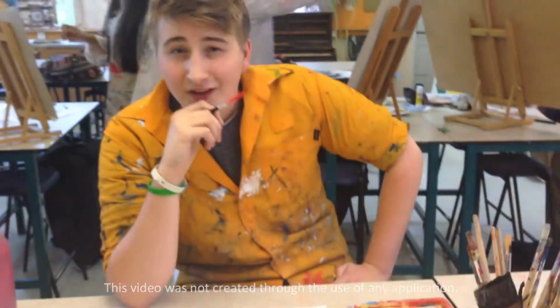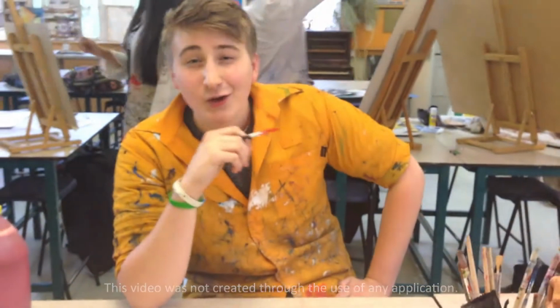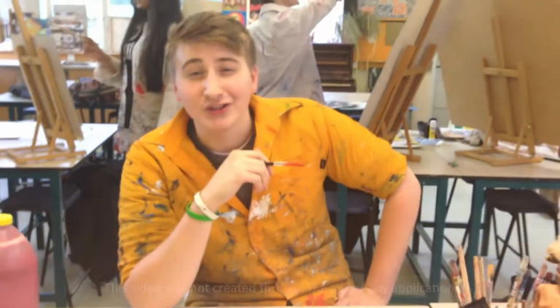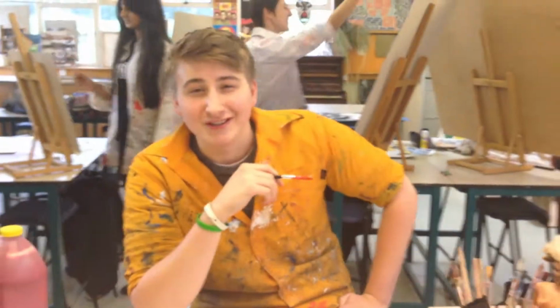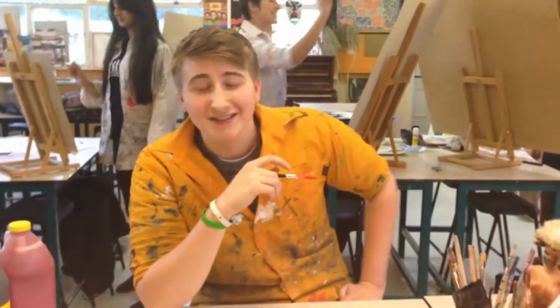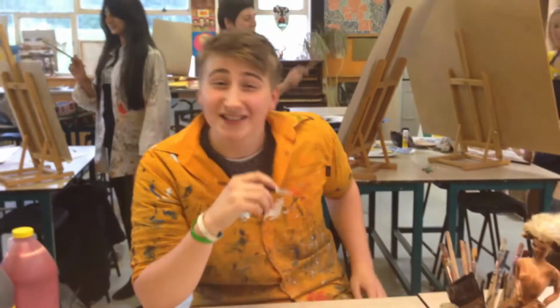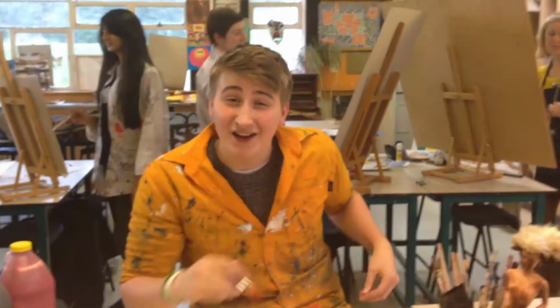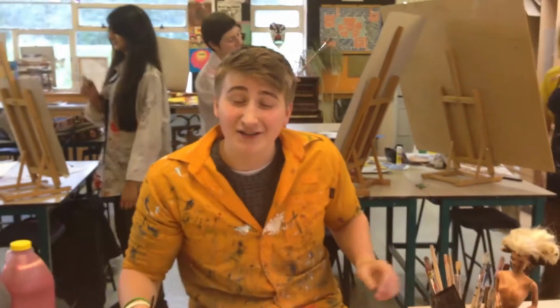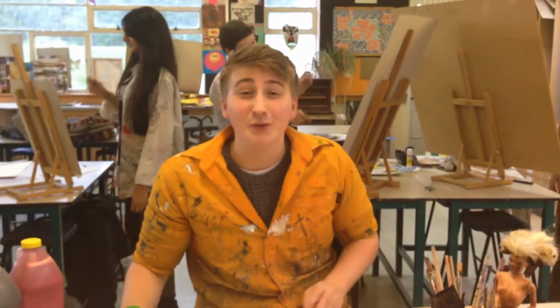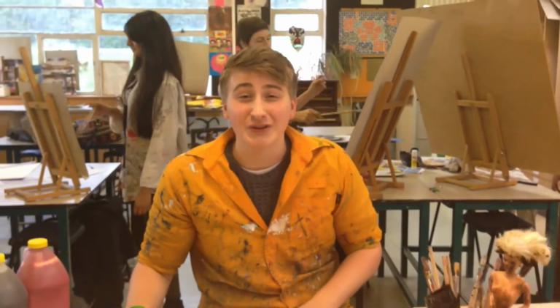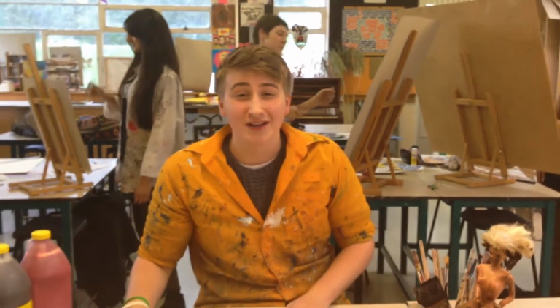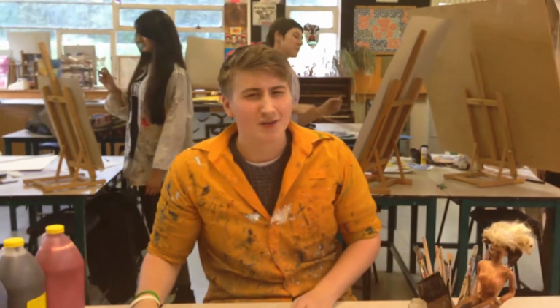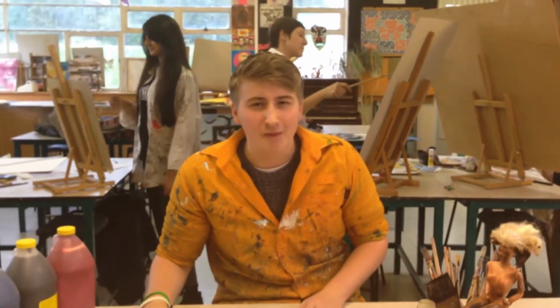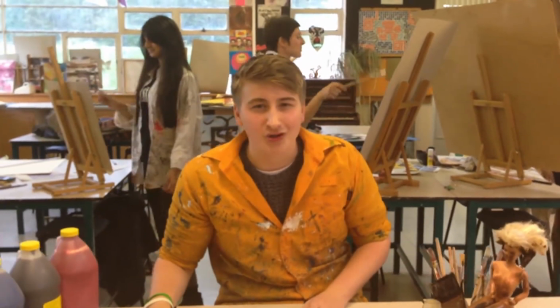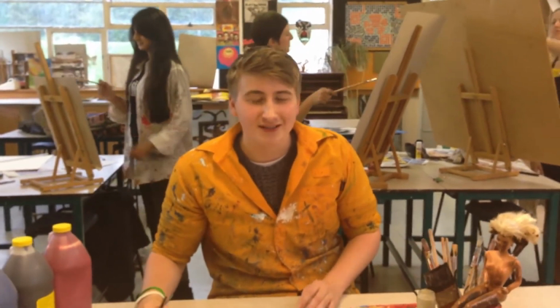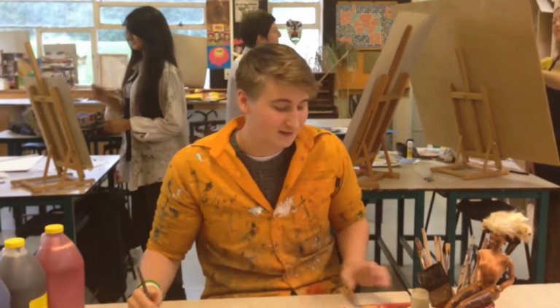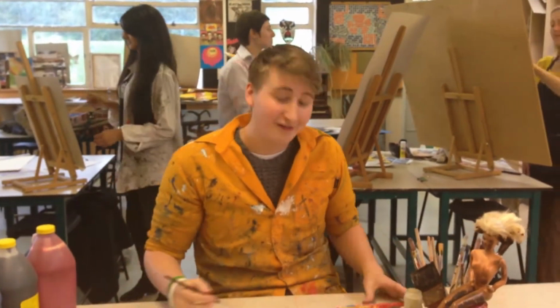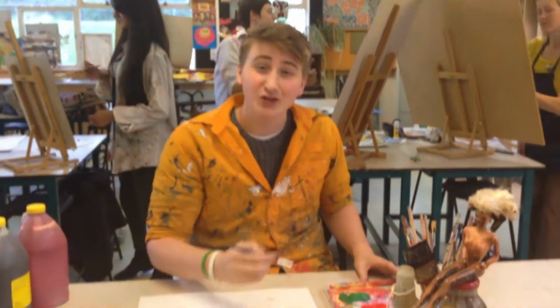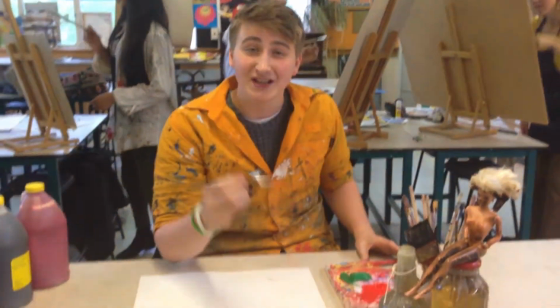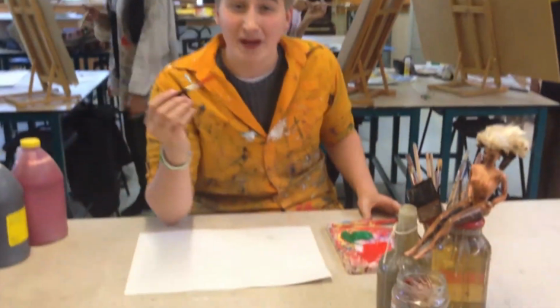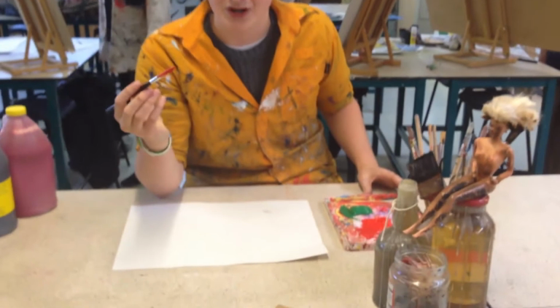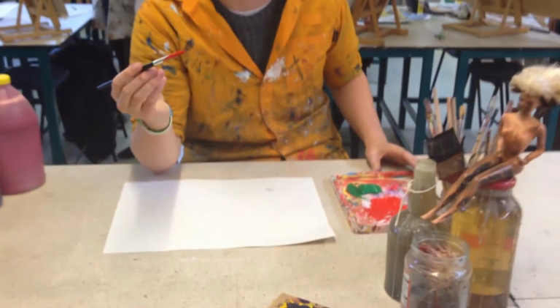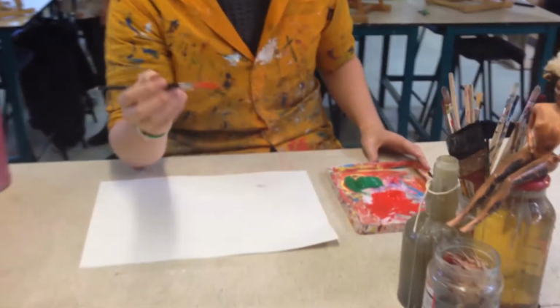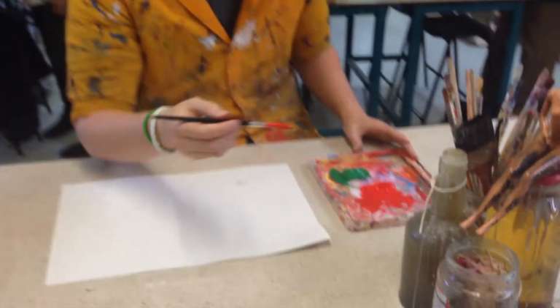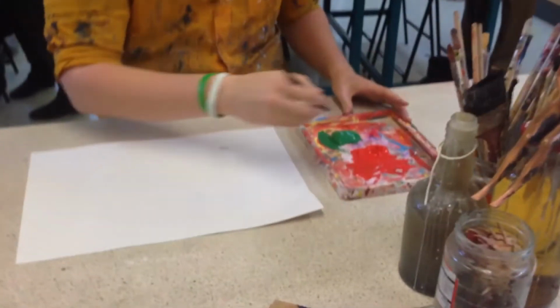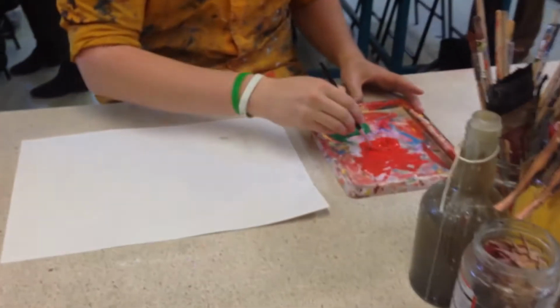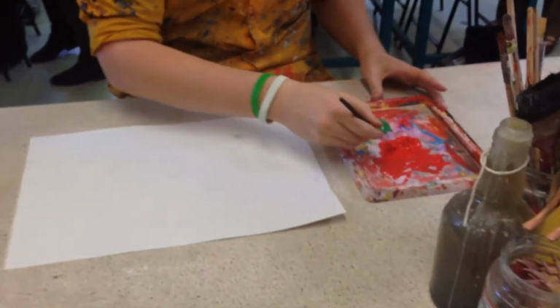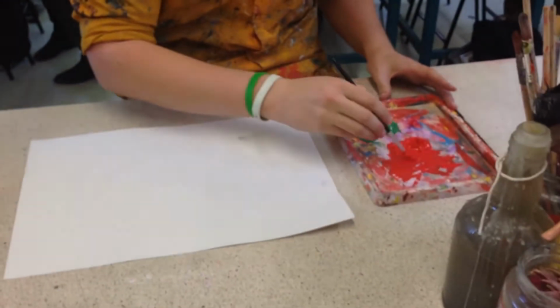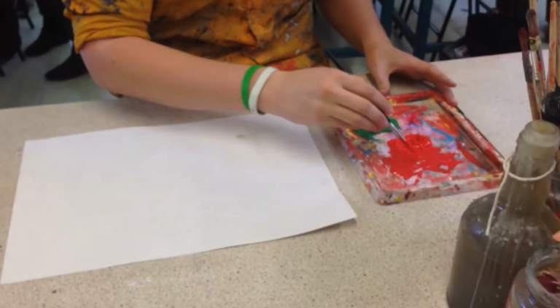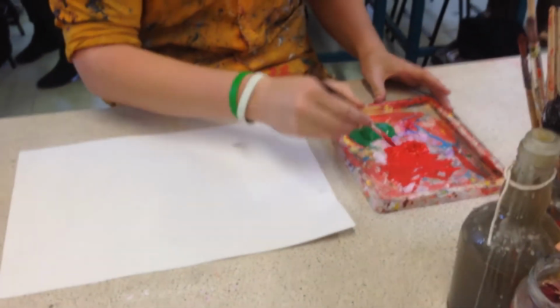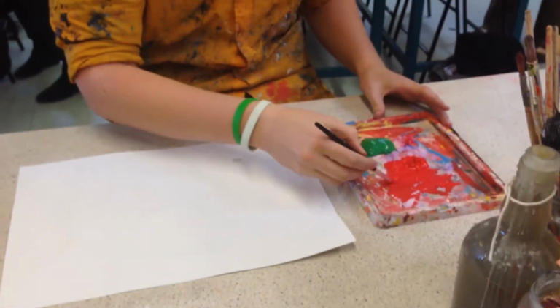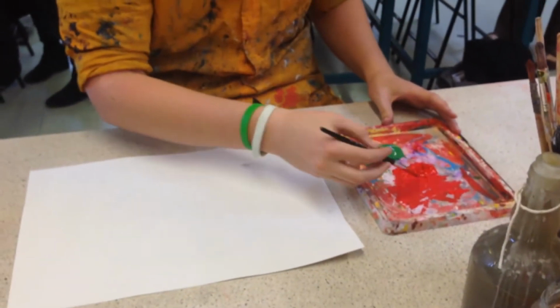Hello children. Today in art we'll be doing self-portraits. First you take your paintbrush and then you dabble a bit of paint.